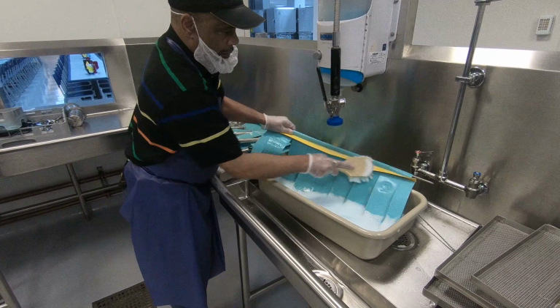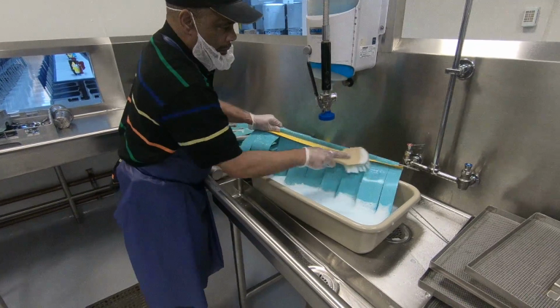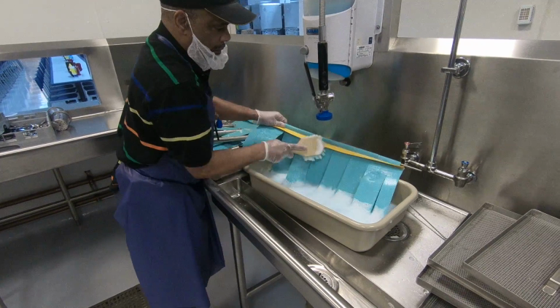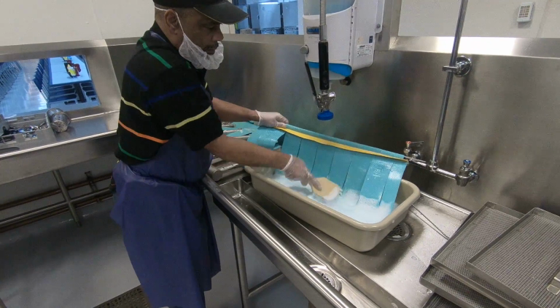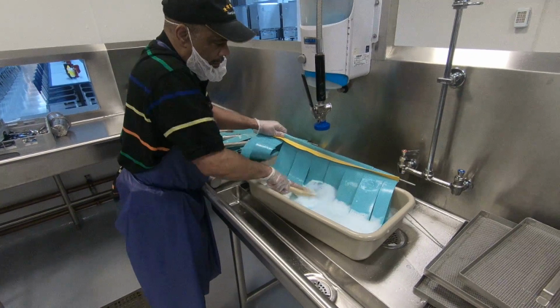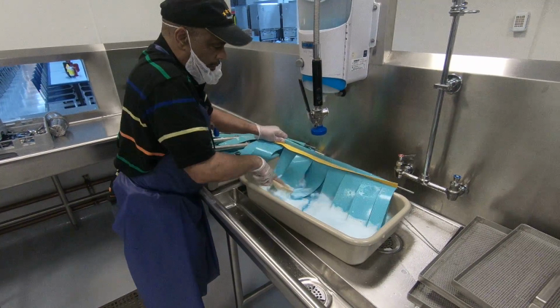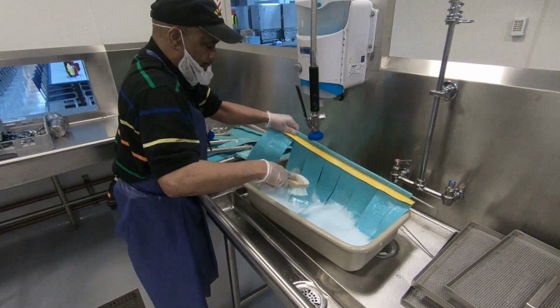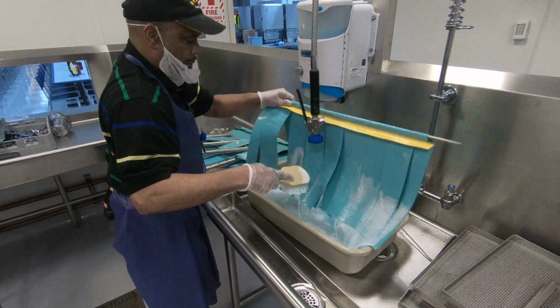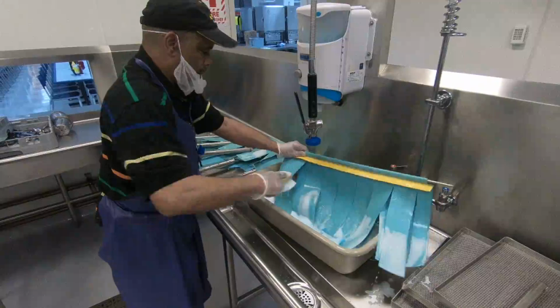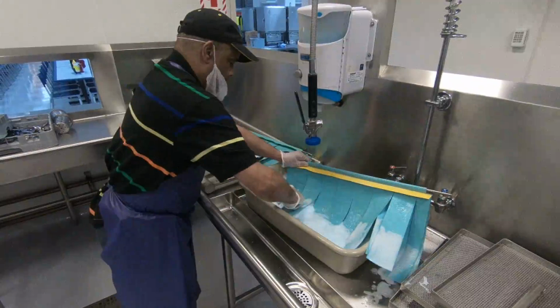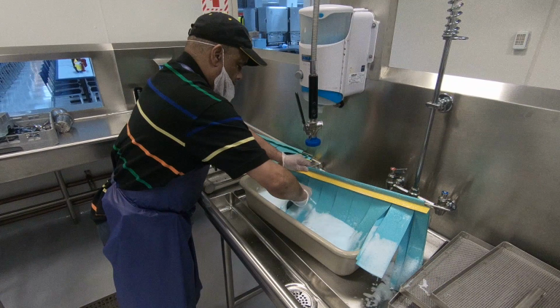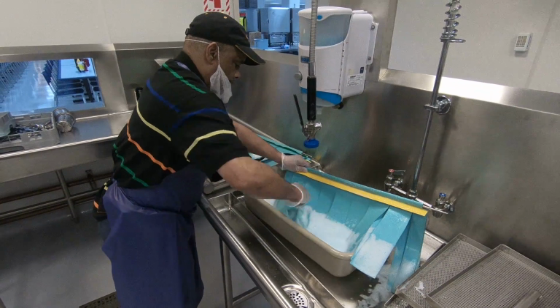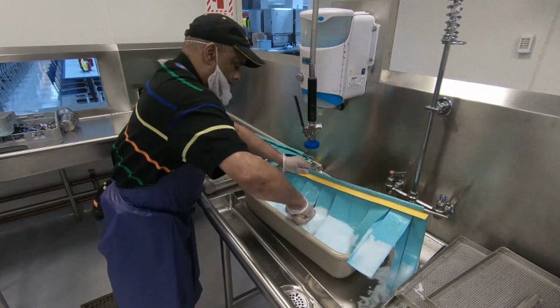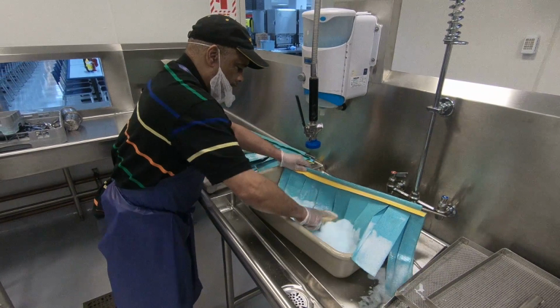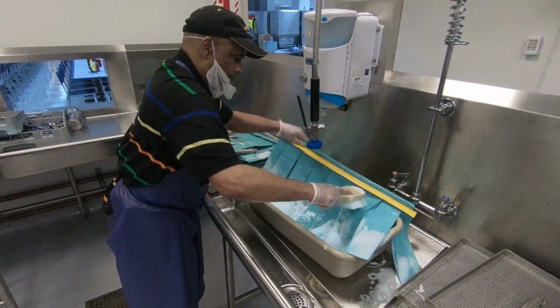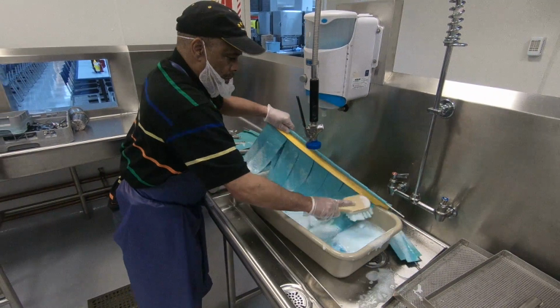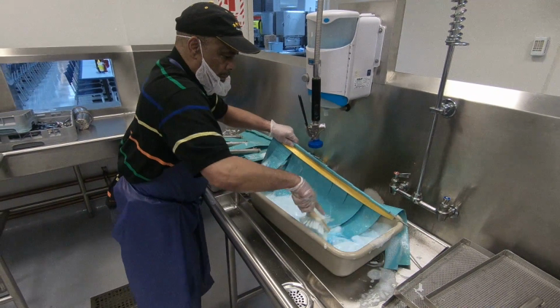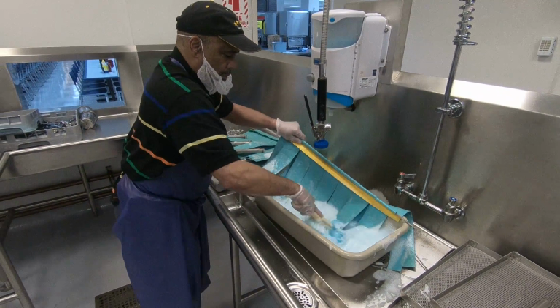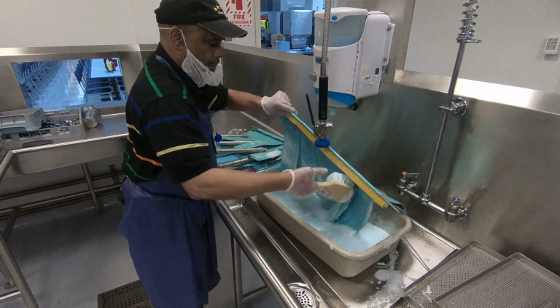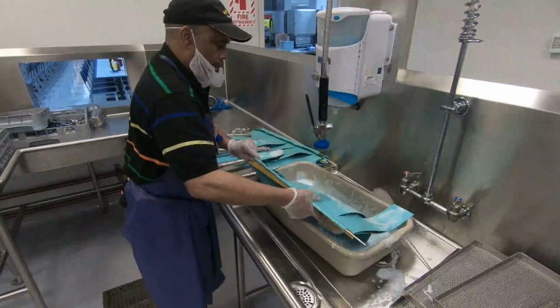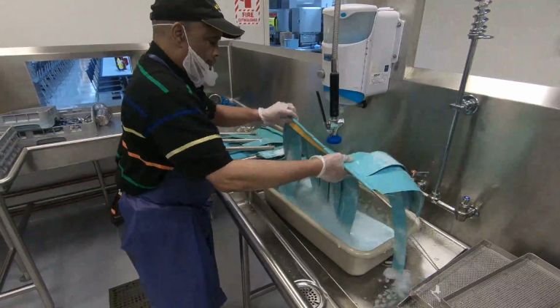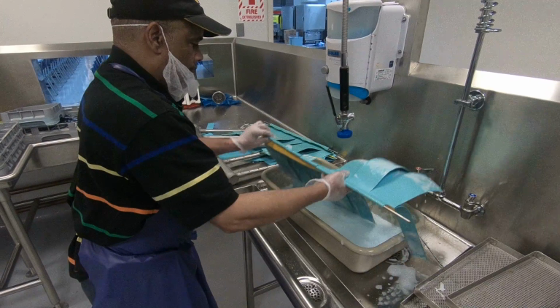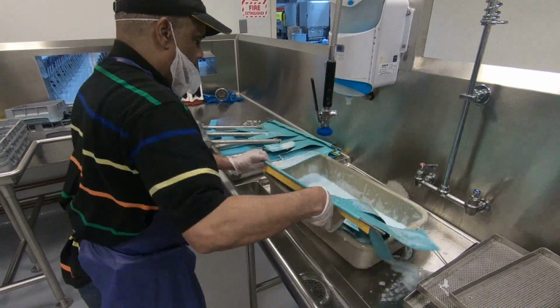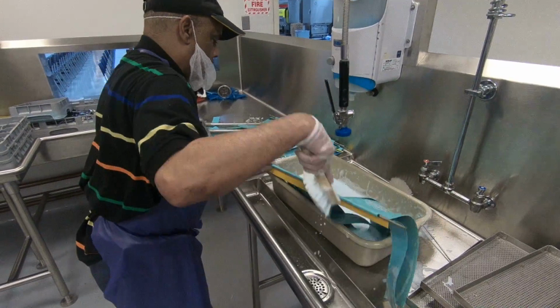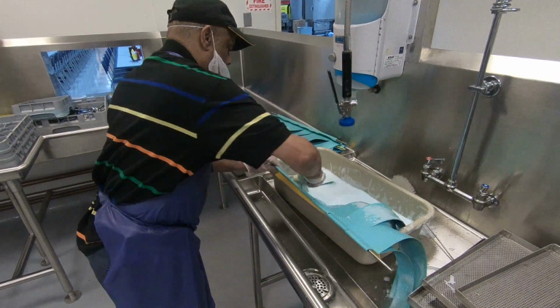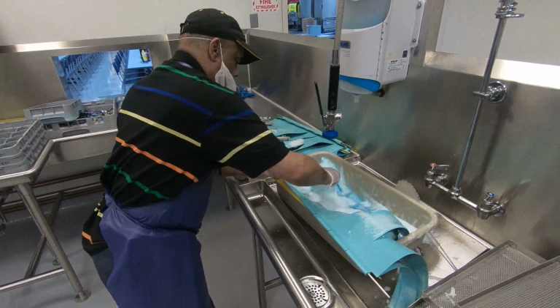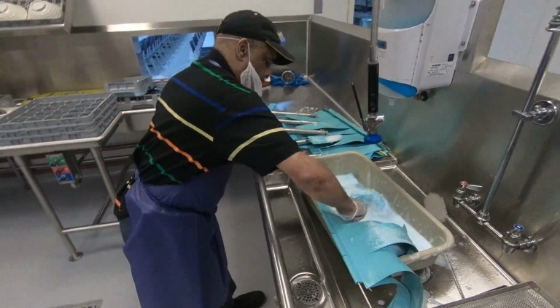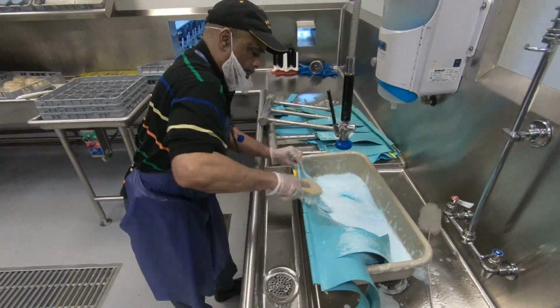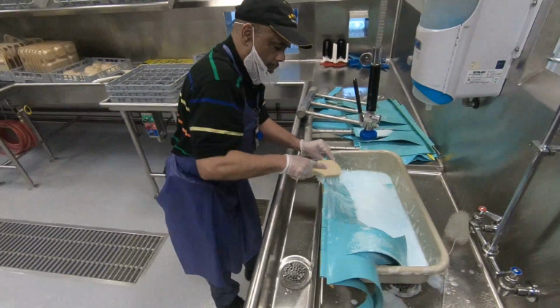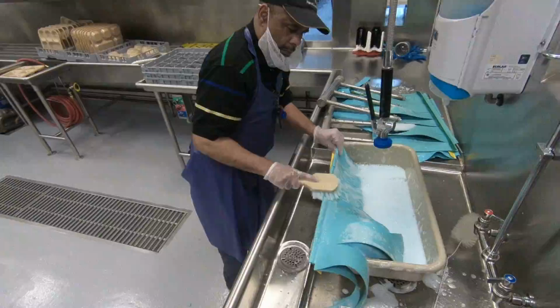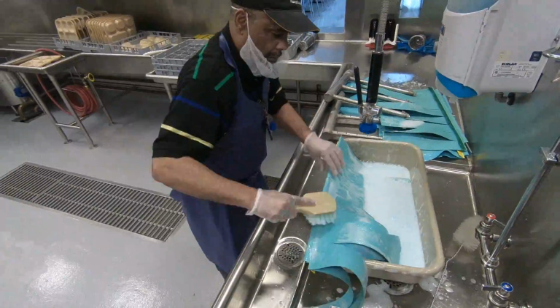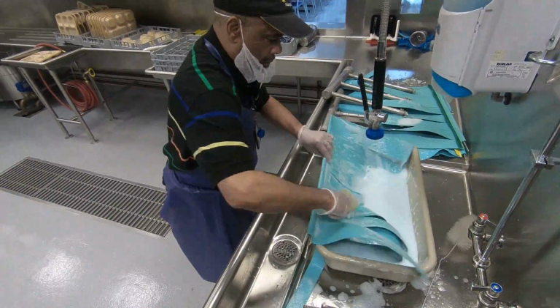To clean the curtains, use your oblong tray — the same tray that your silverware soaks in — and use the same solution you use for soaking silverware. Brush it with your white bristle brush and make sure you get all food debris out.